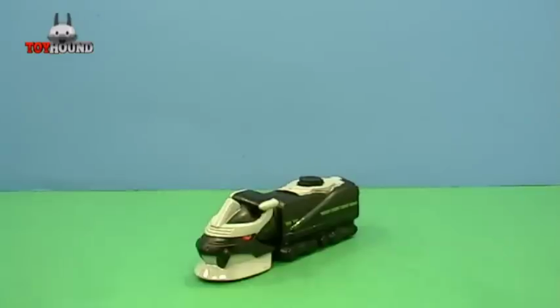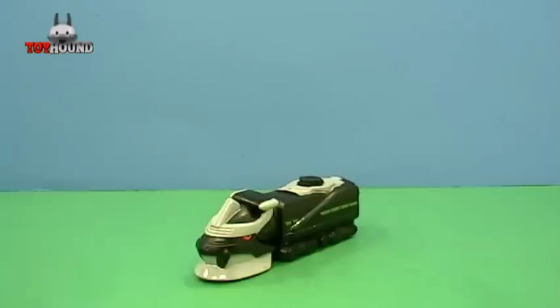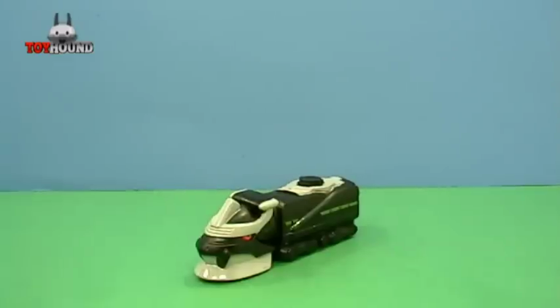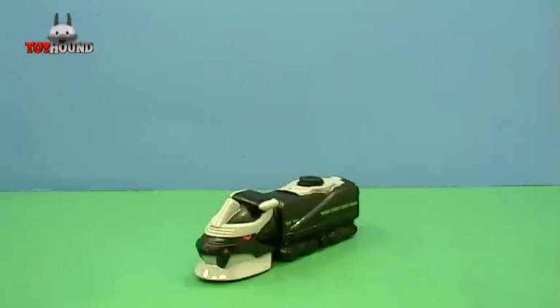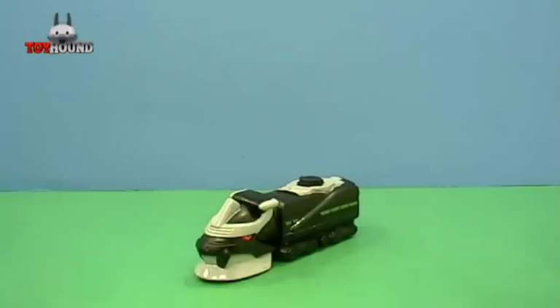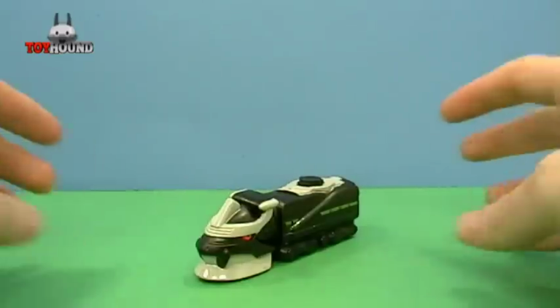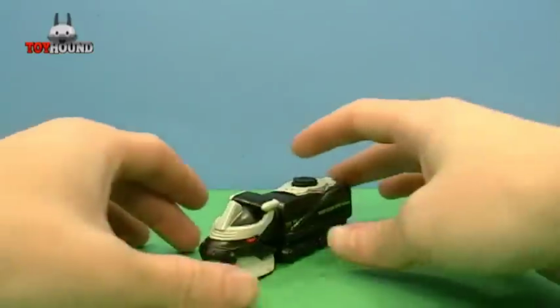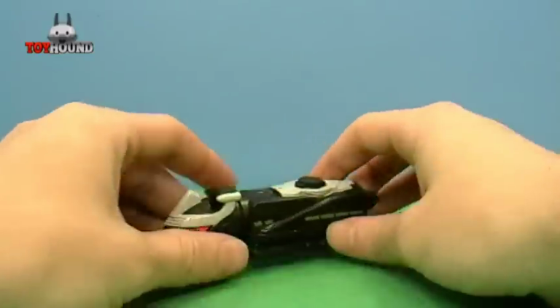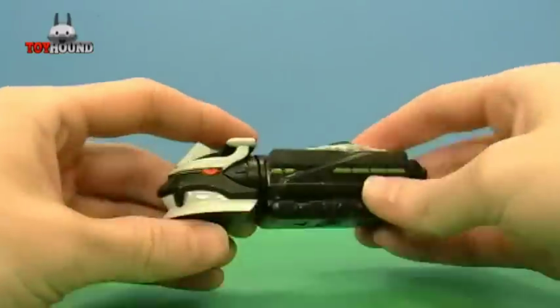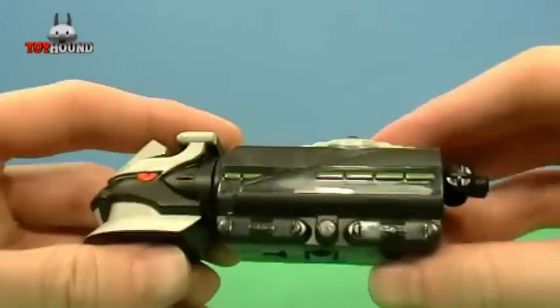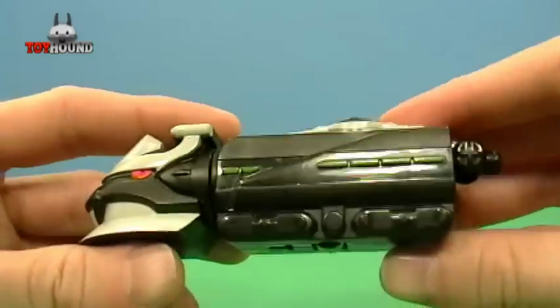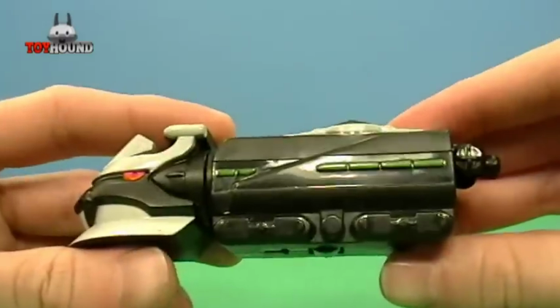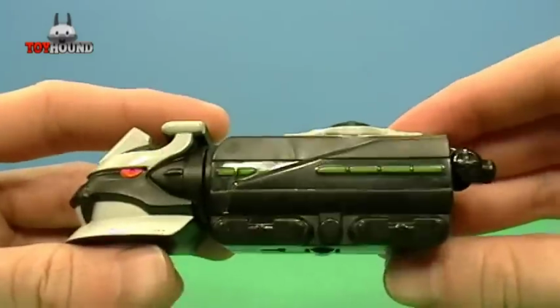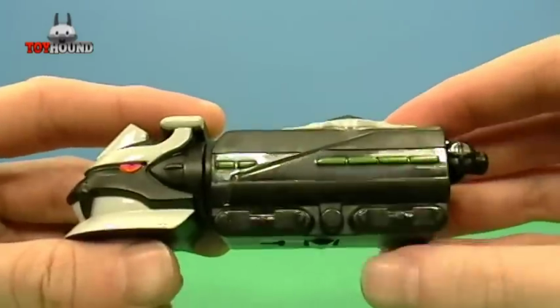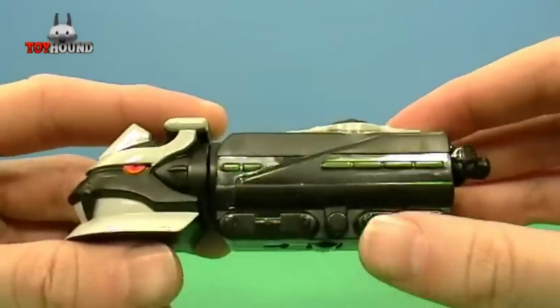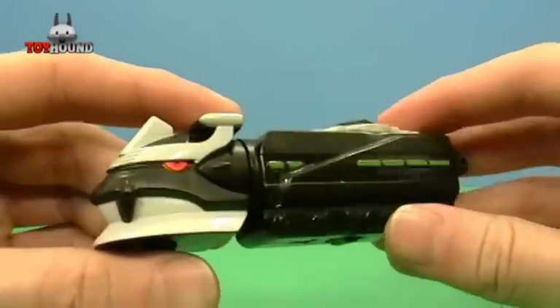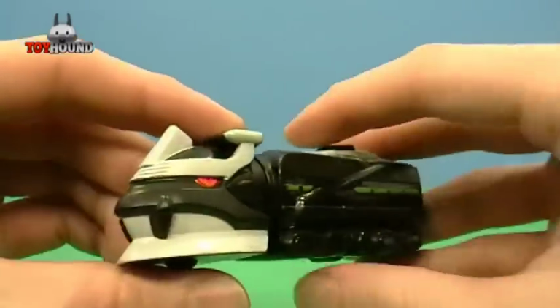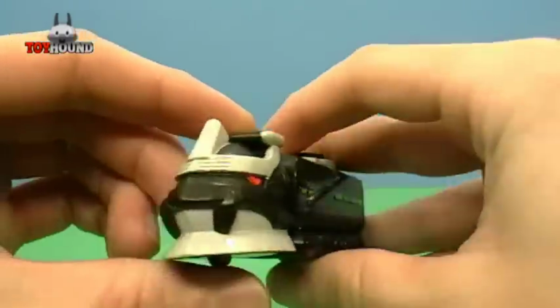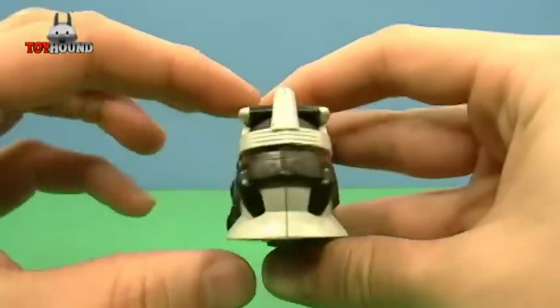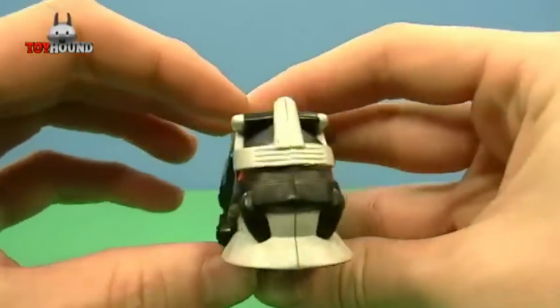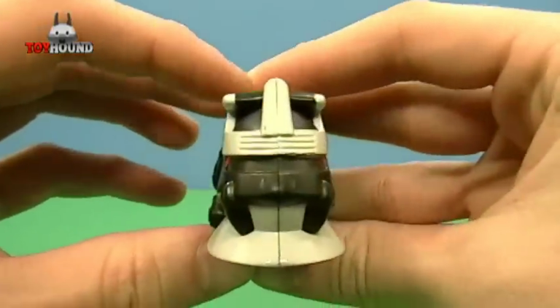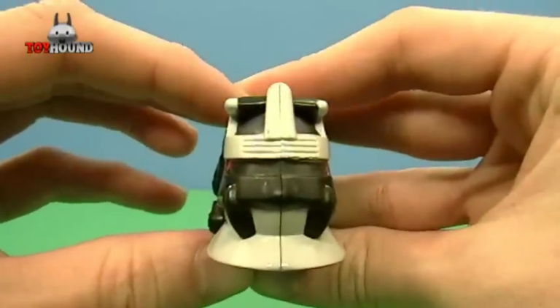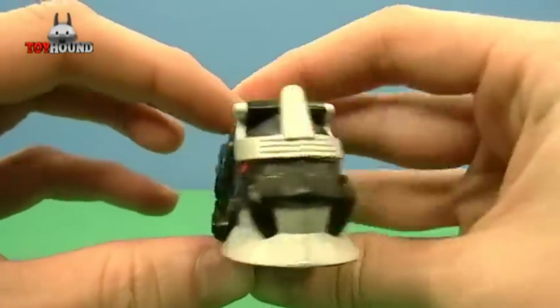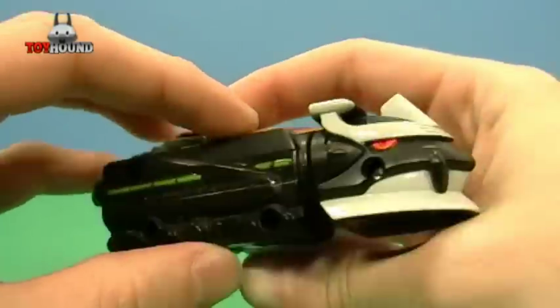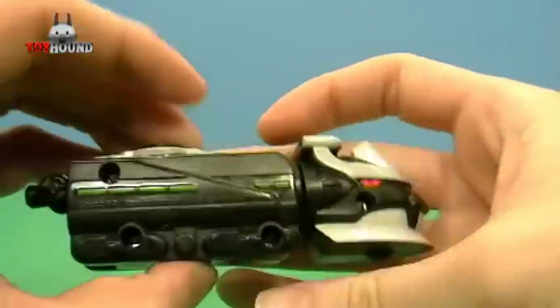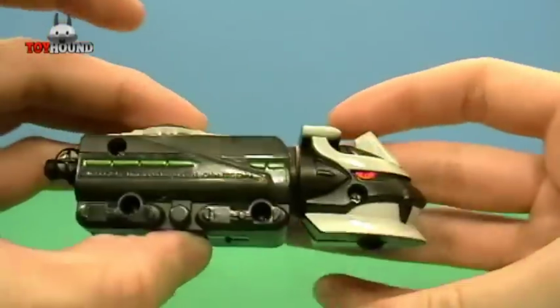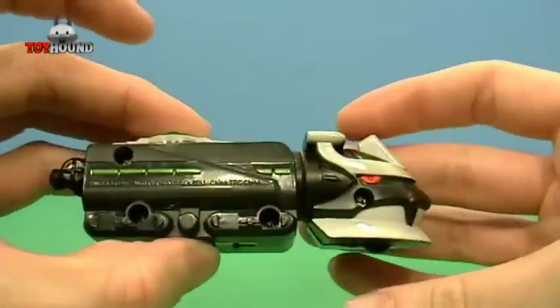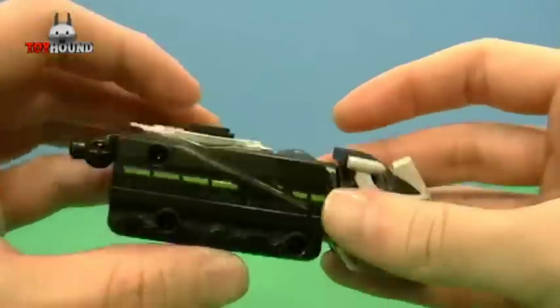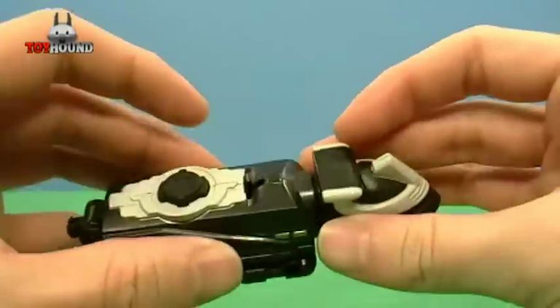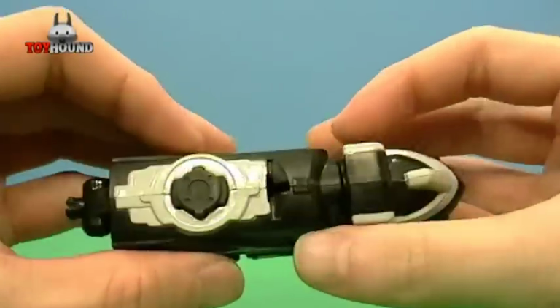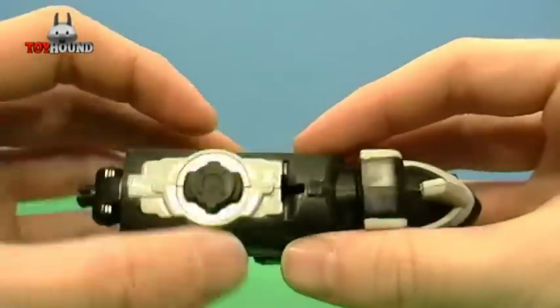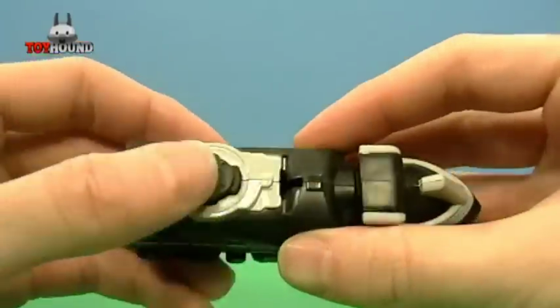Here is the Snake Zord, and it kind of resembles a bullet train. Here's what it looks like on the front and the other side, and there's a button.